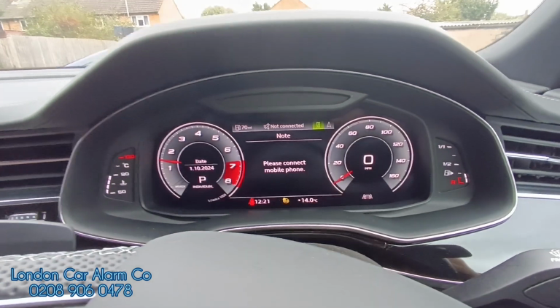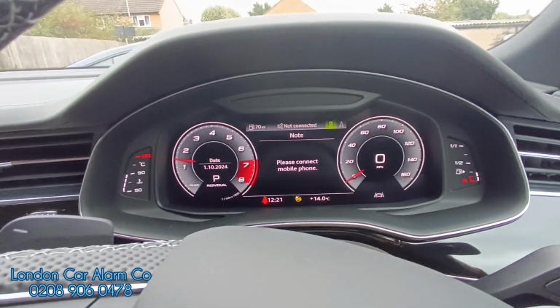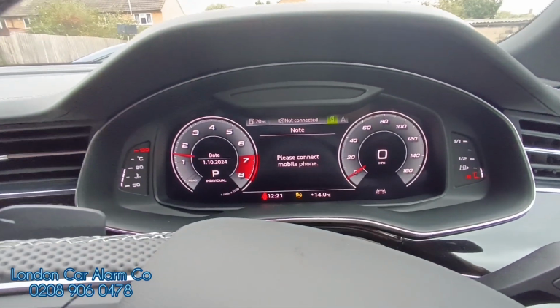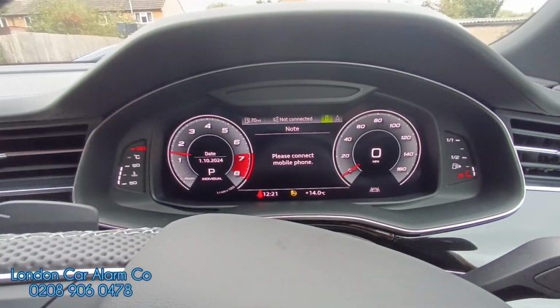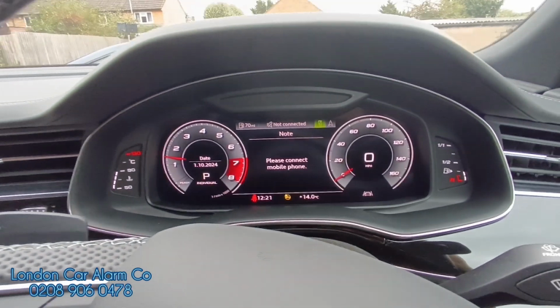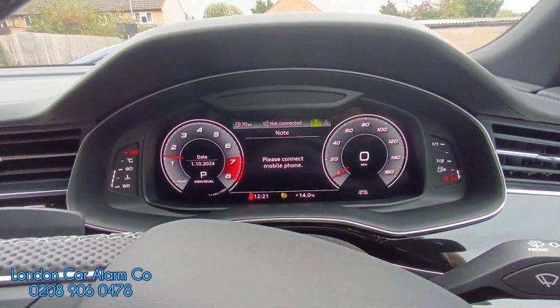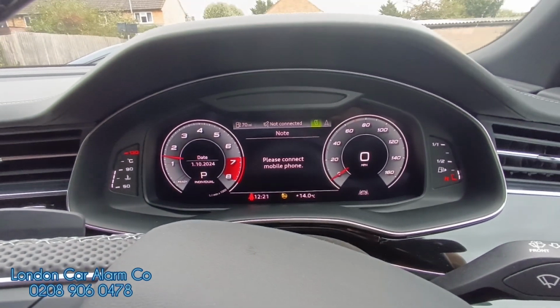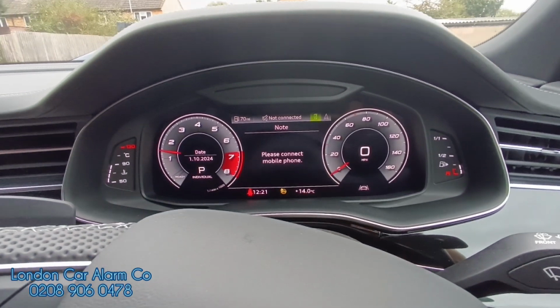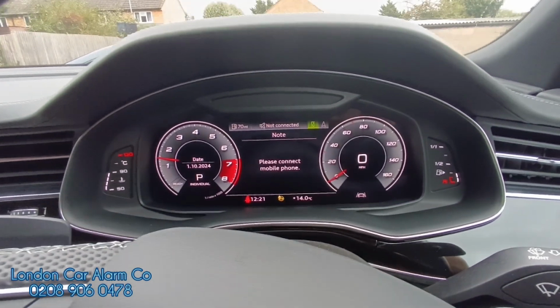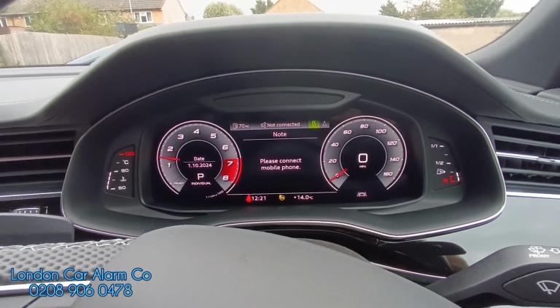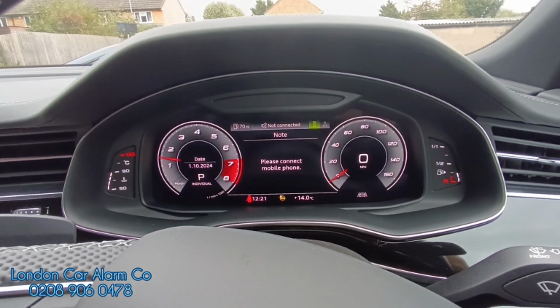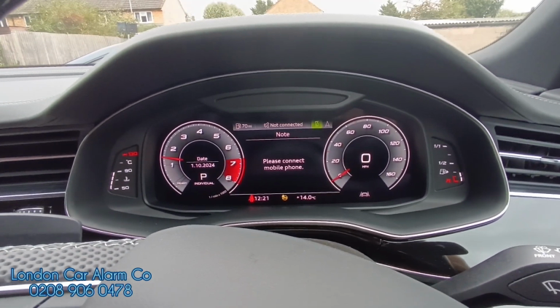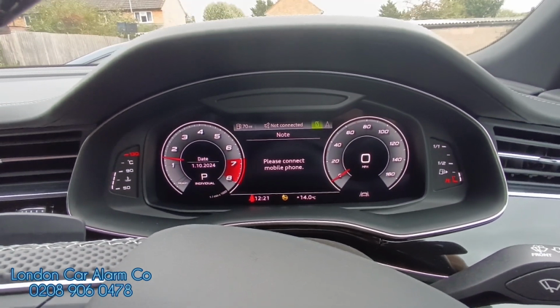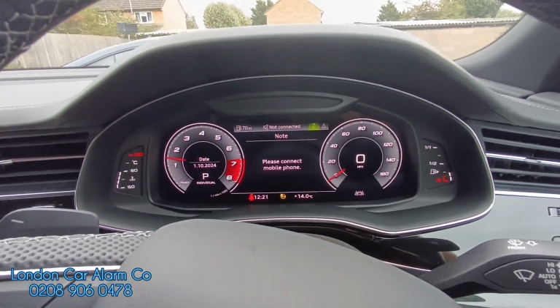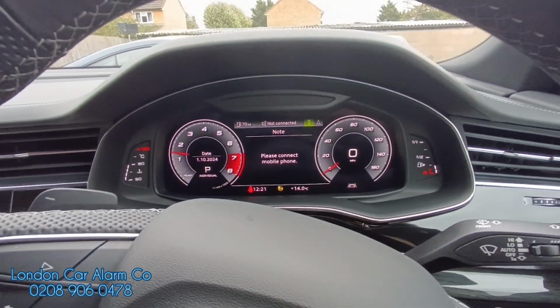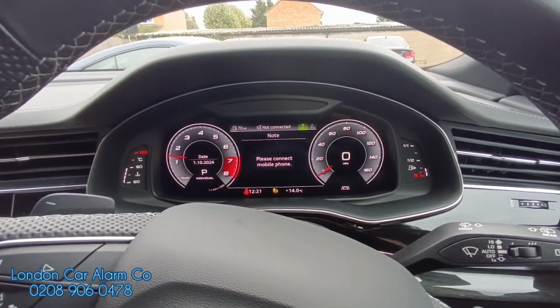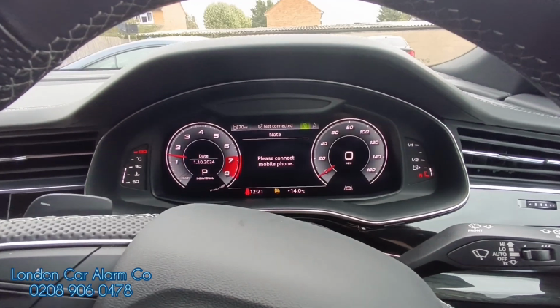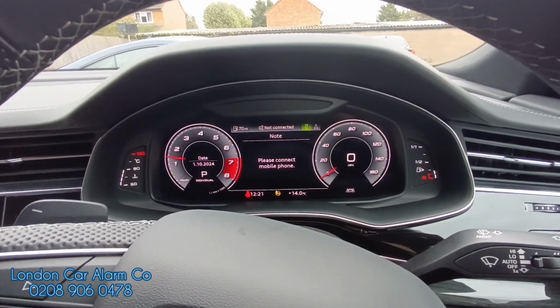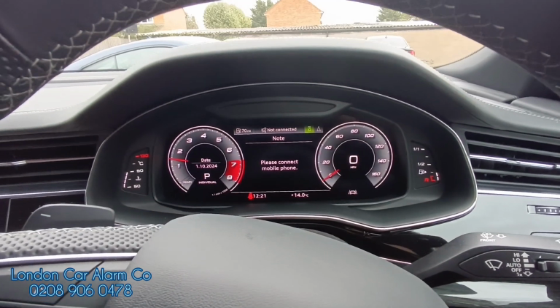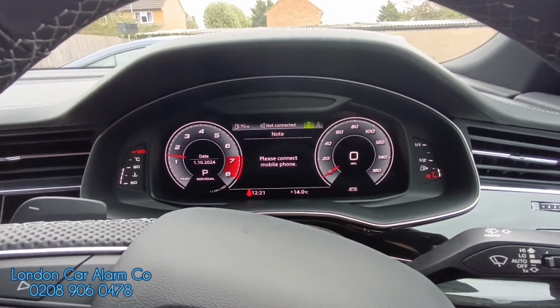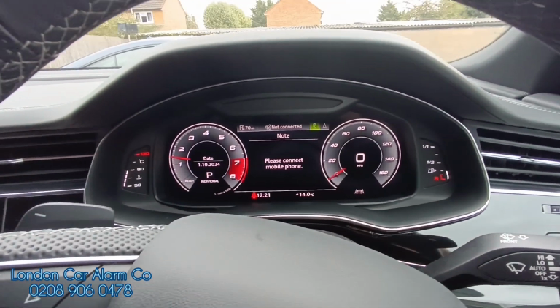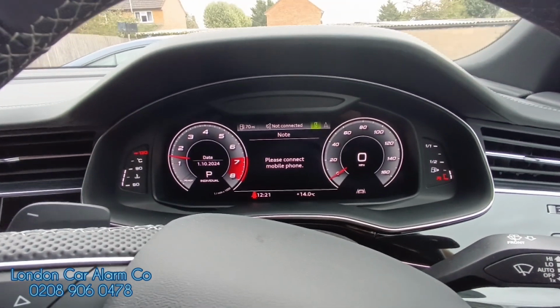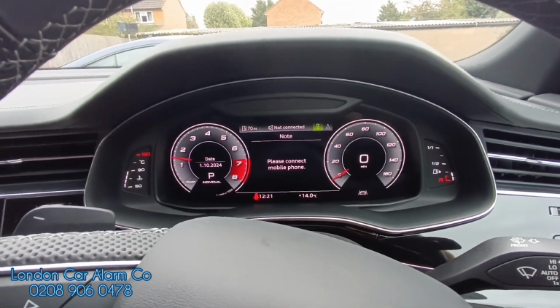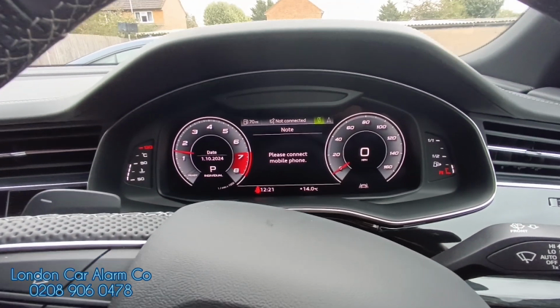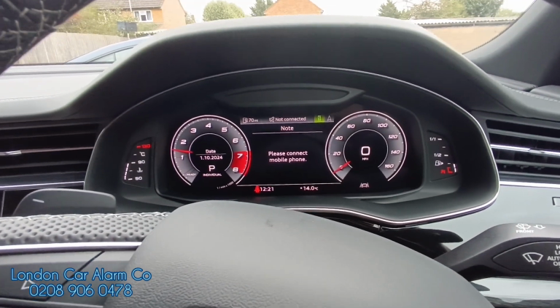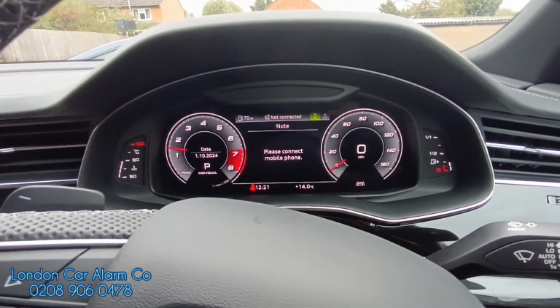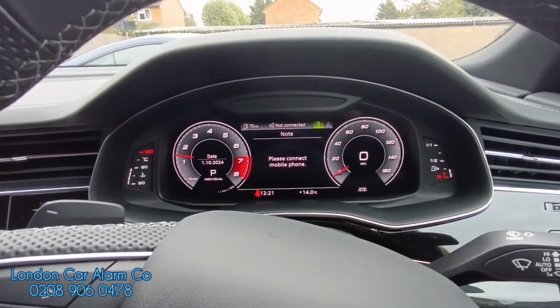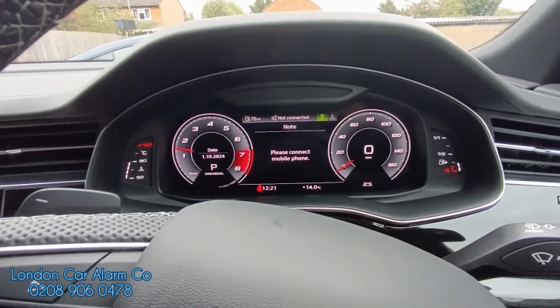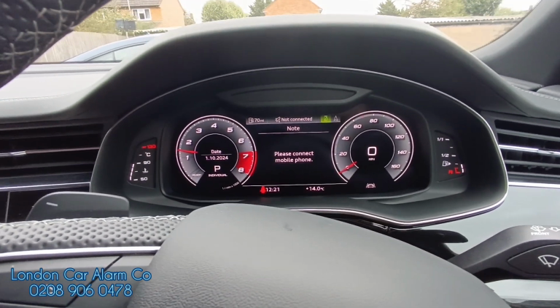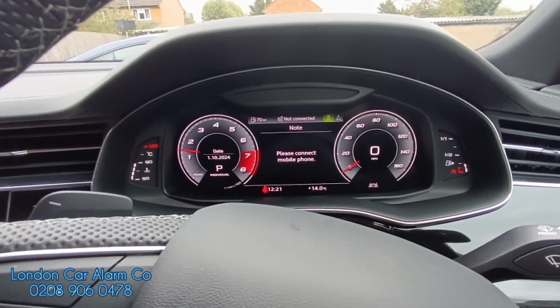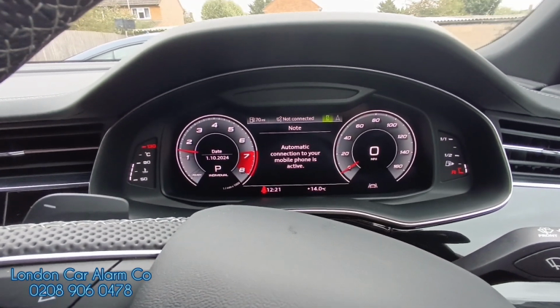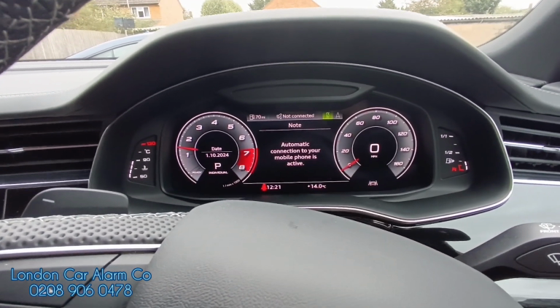If you want to get one fitted, as I said this is the Halo Mini with selection of gear immobilisation. My name's Otto, company's called London Car Alarm Company. Number to reach me is 0208 906 0478. Thank you for watching. Bye bye.